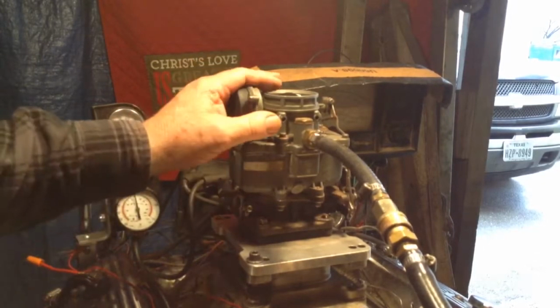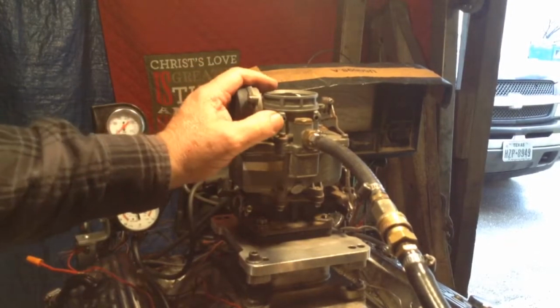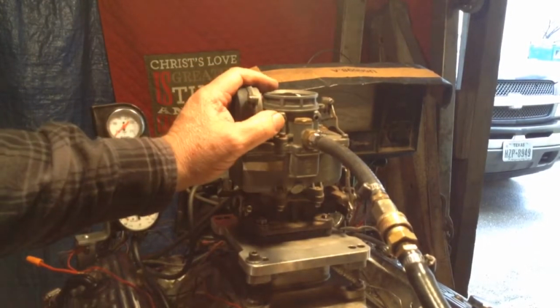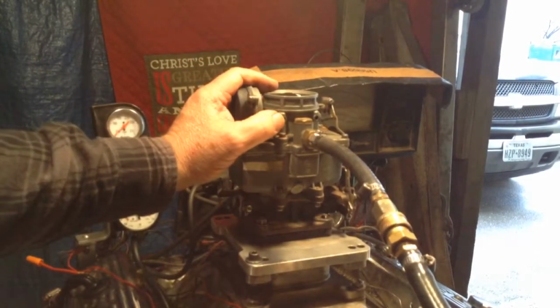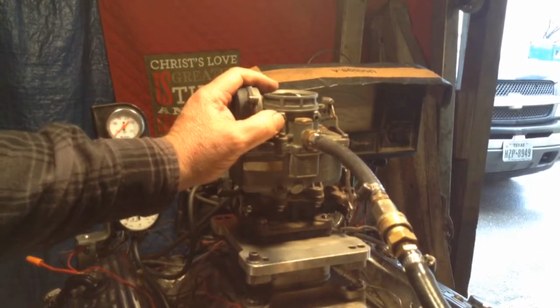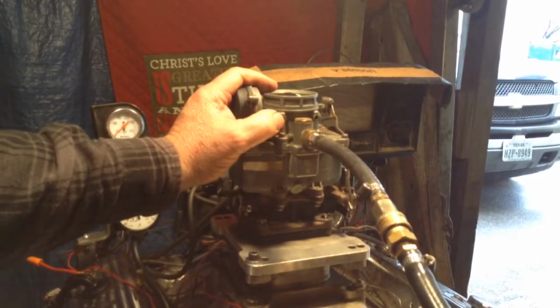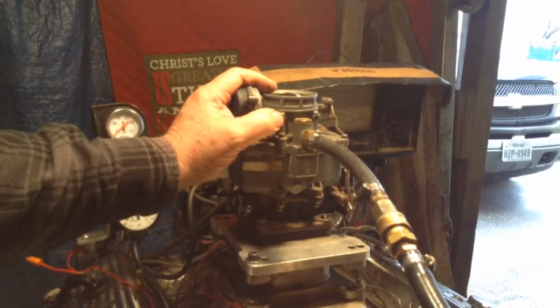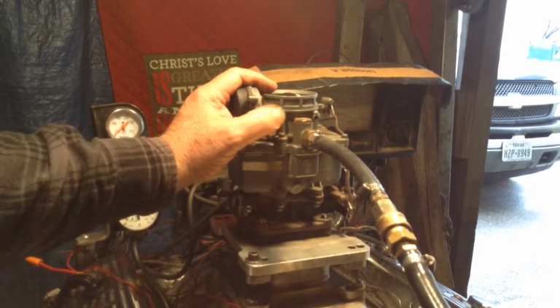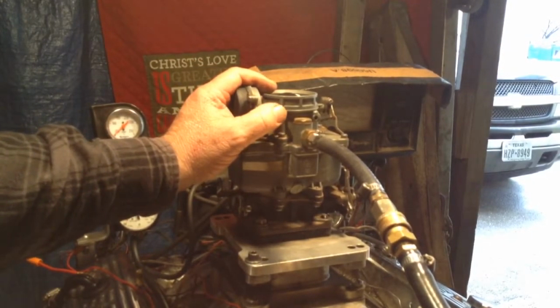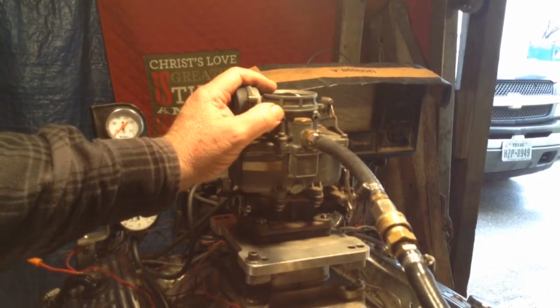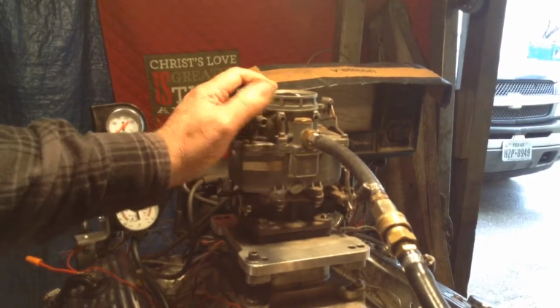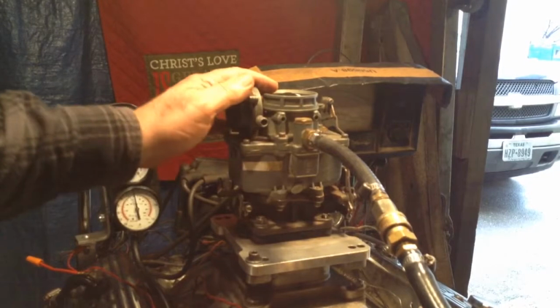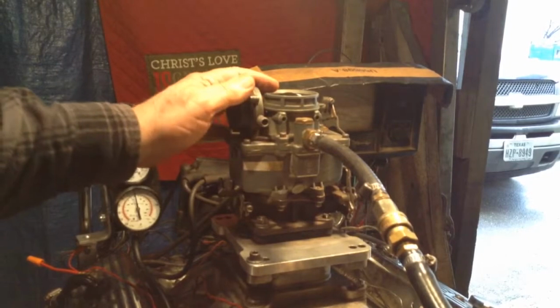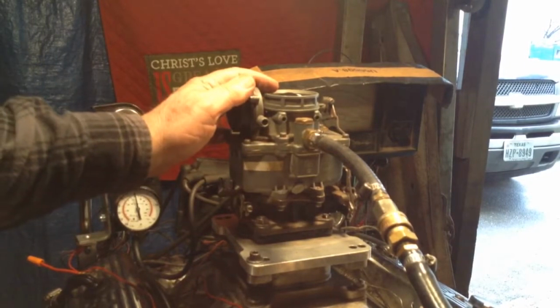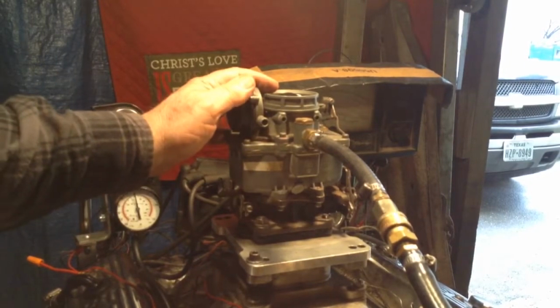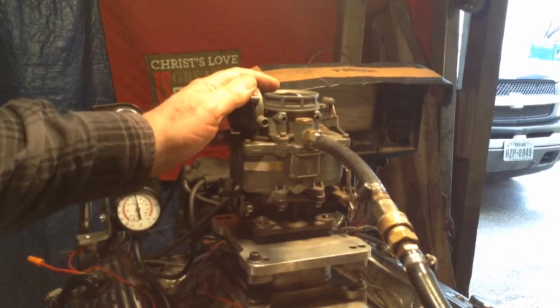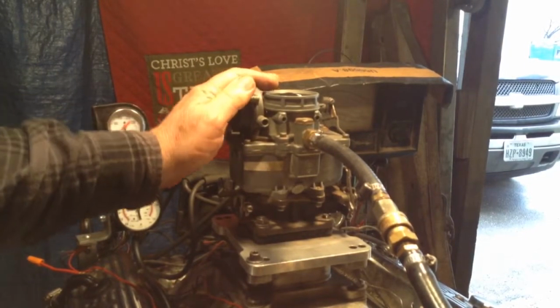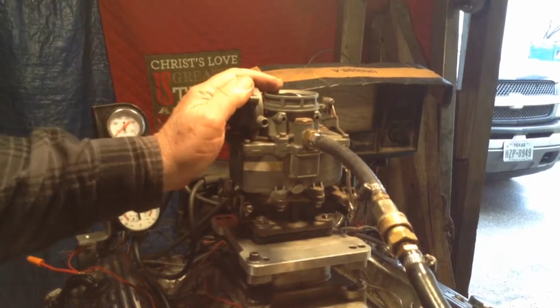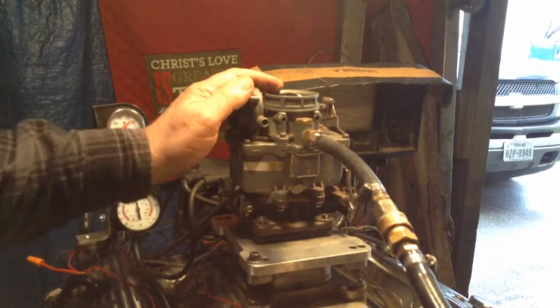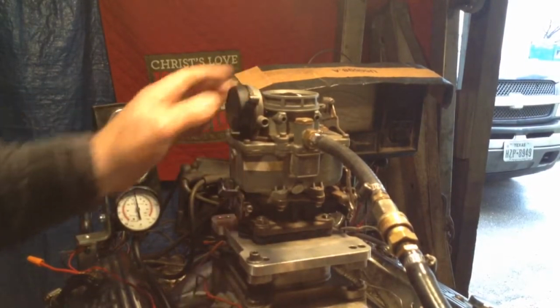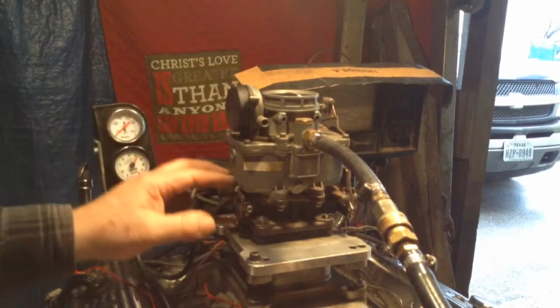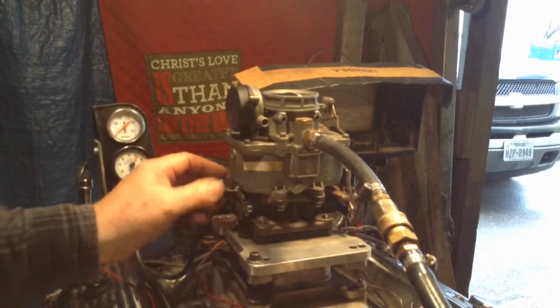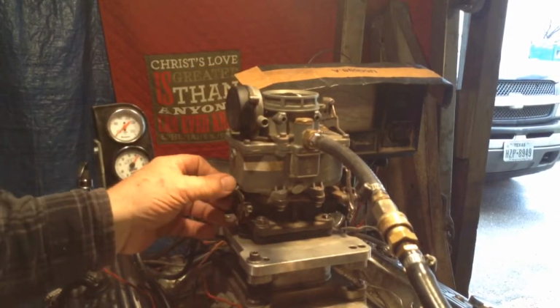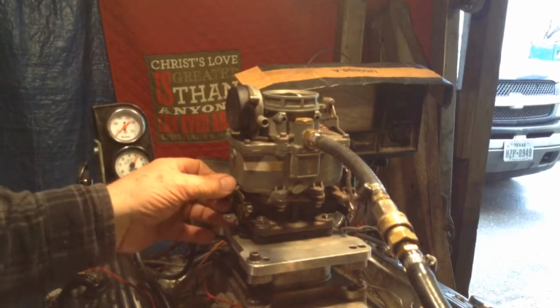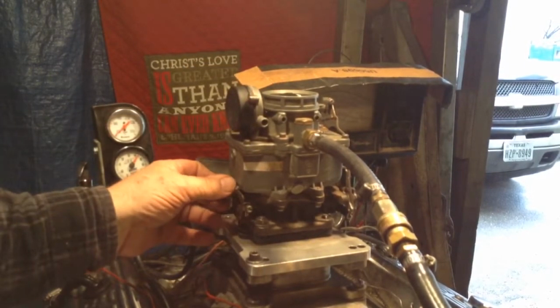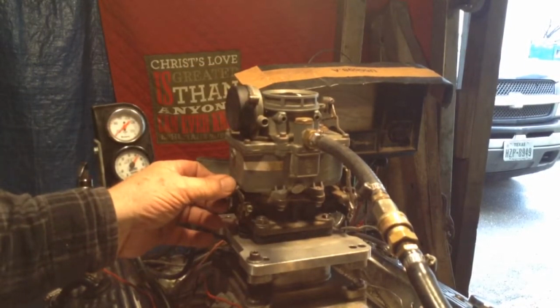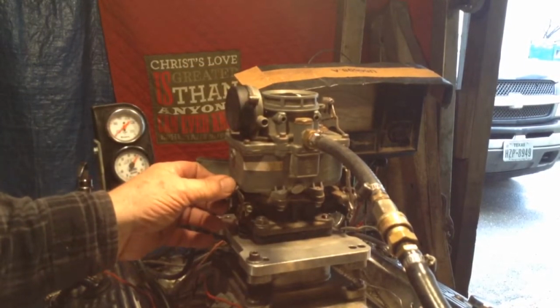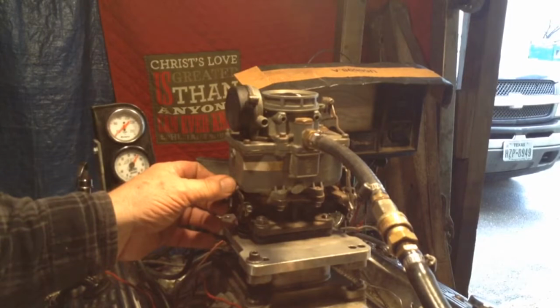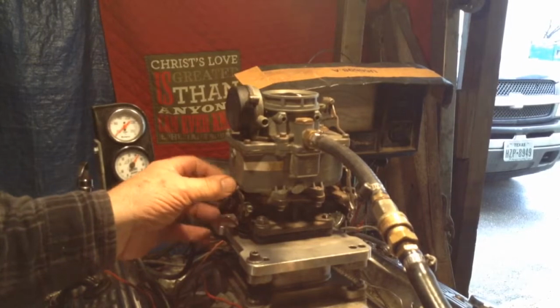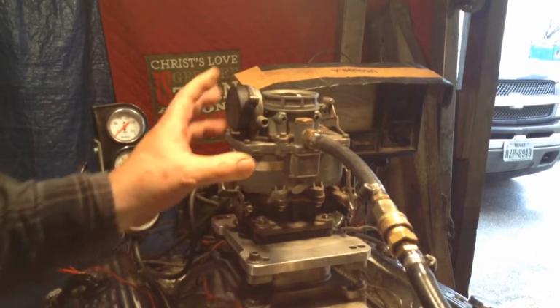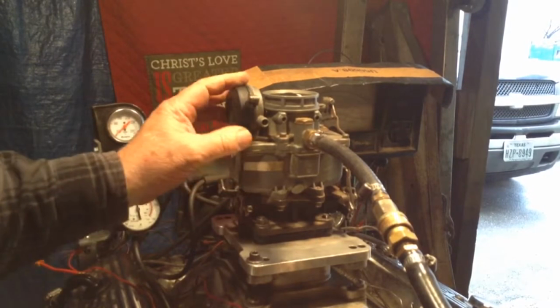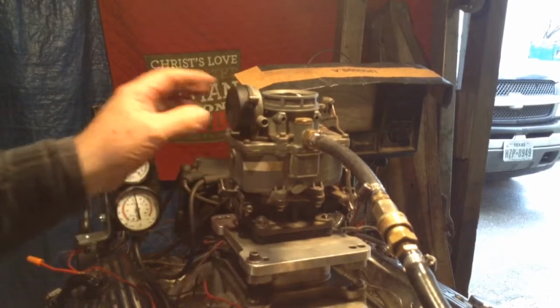I noticed on your paper you checked you didn't want it powder coated. It's going to have to be powder coated whether you like it or not, because otherwise it can rust as soon as we take all the finish off.